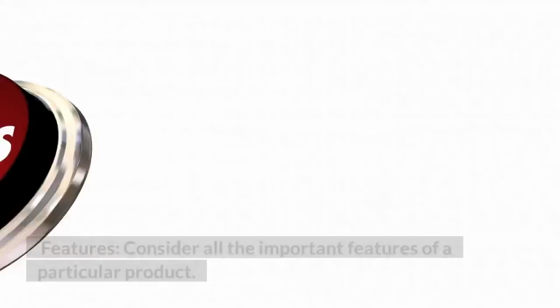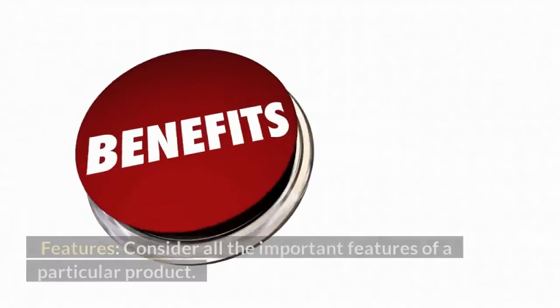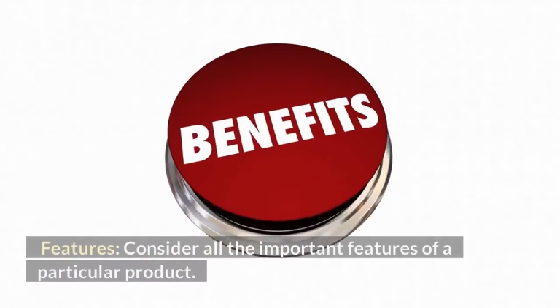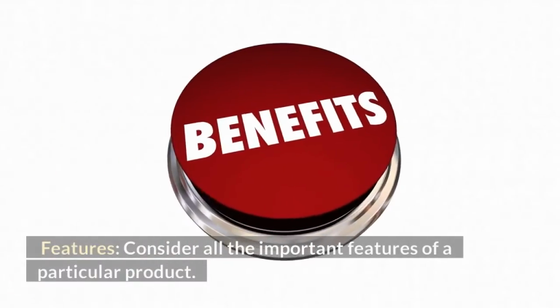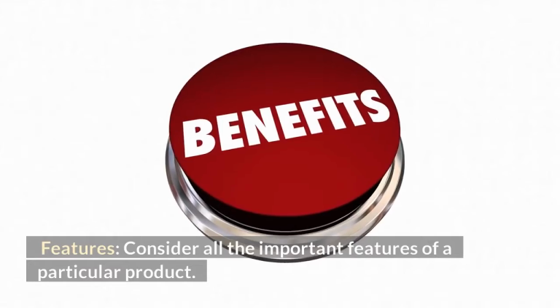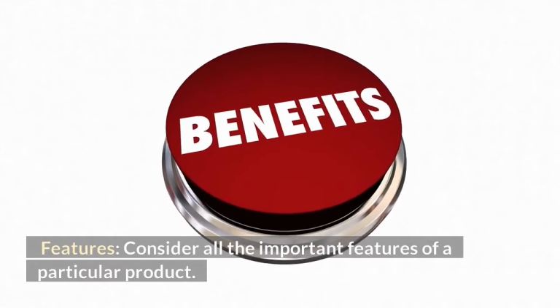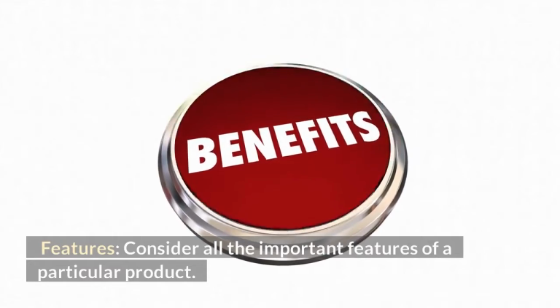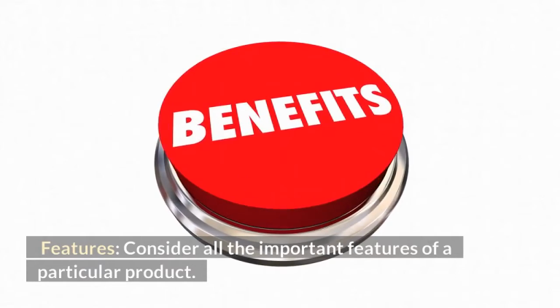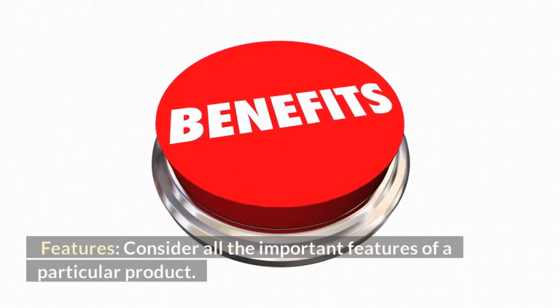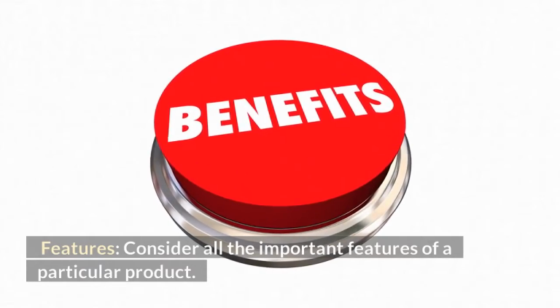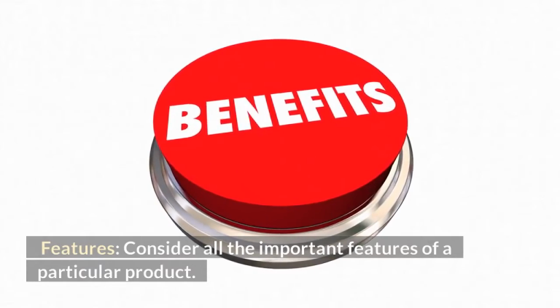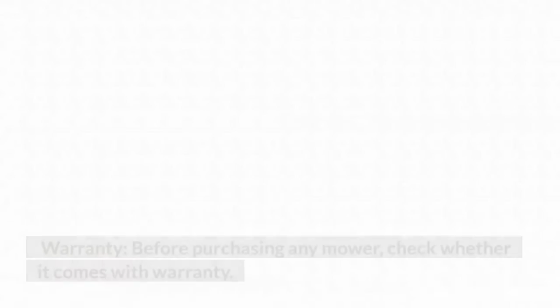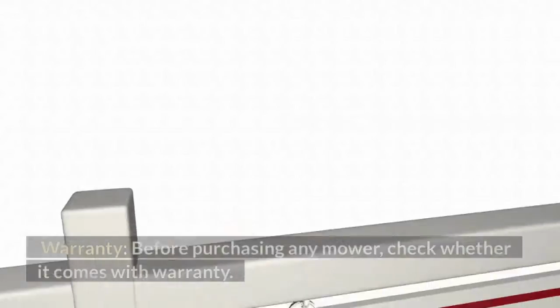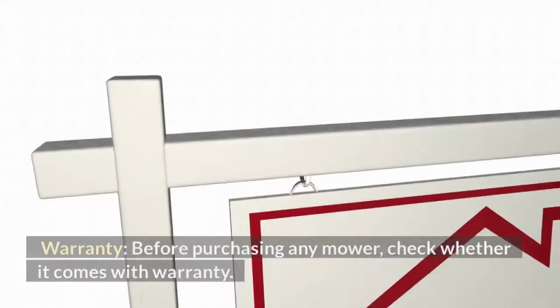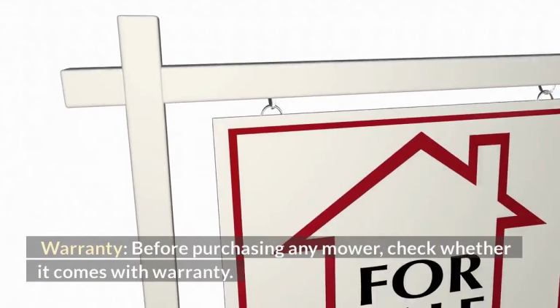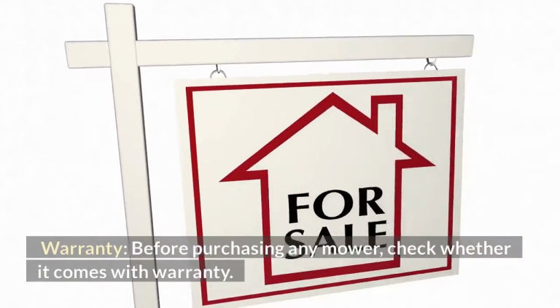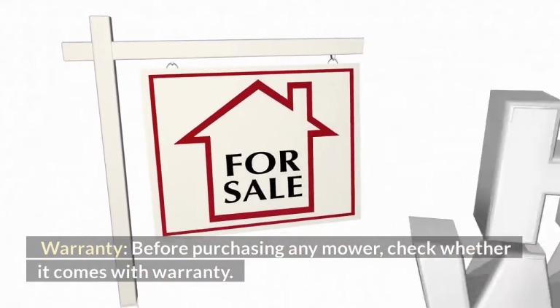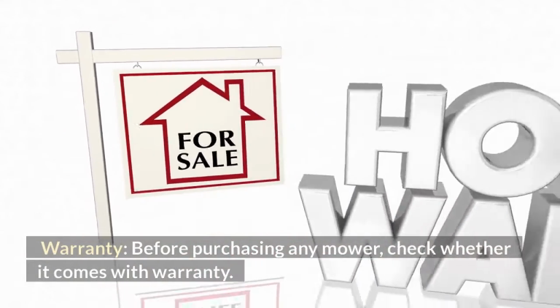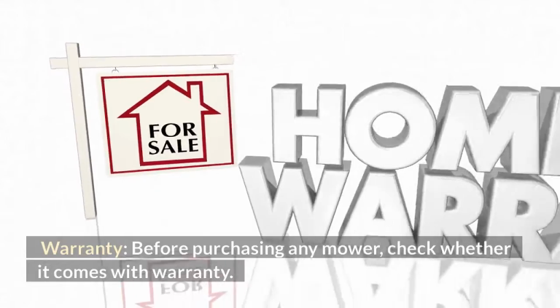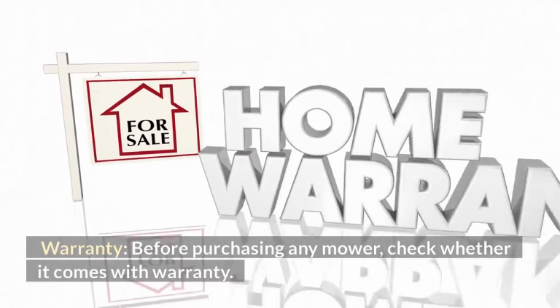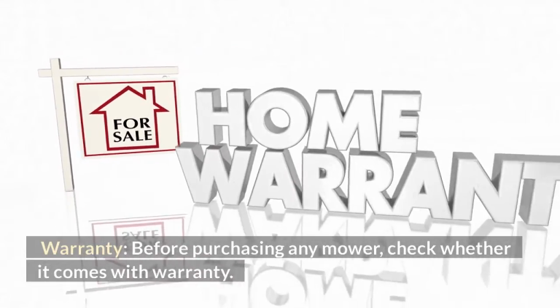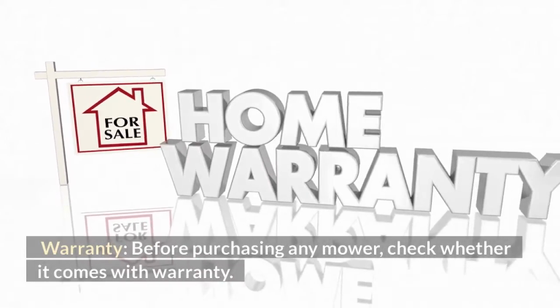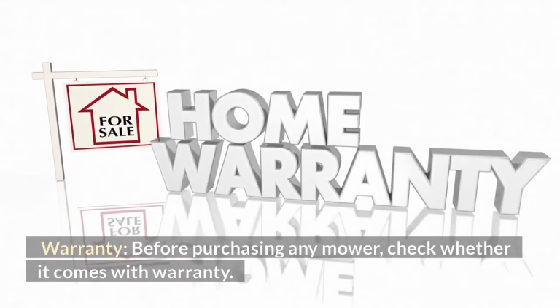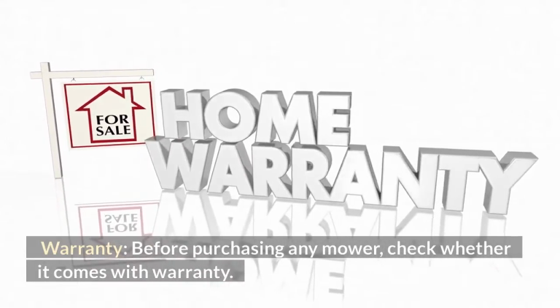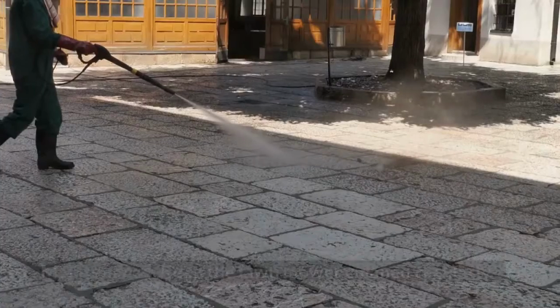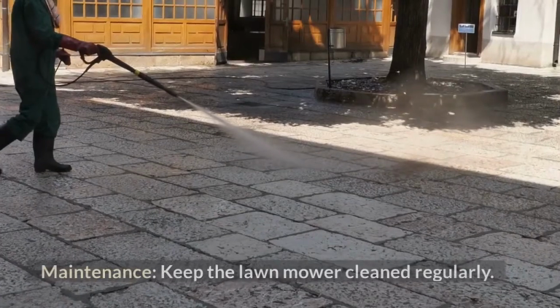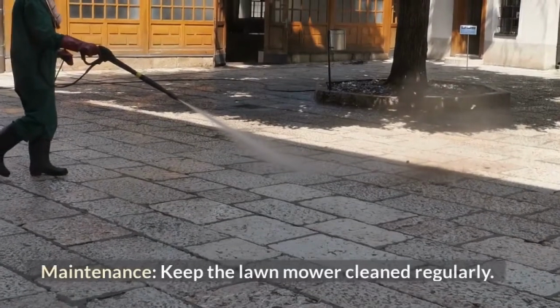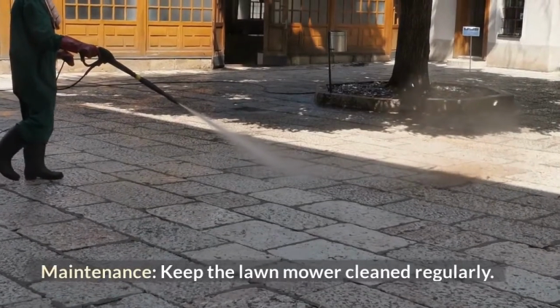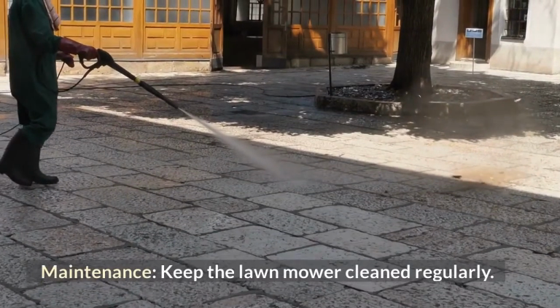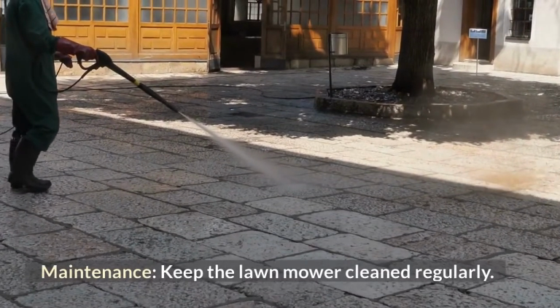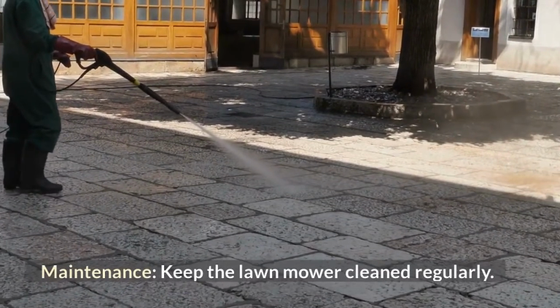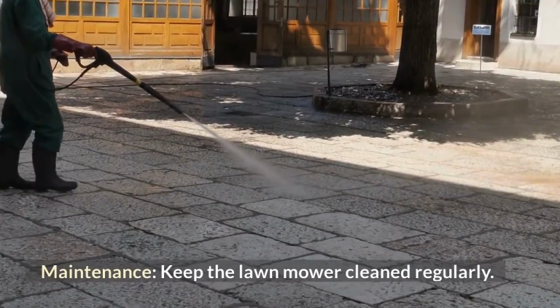Features: consider all the important features of a particular product. Warranty: before purchasing any mower, check whether it comes with a warranty. Maintenance: keep the lawnmower cleaned regularly.